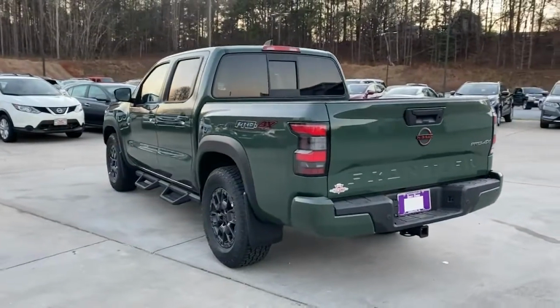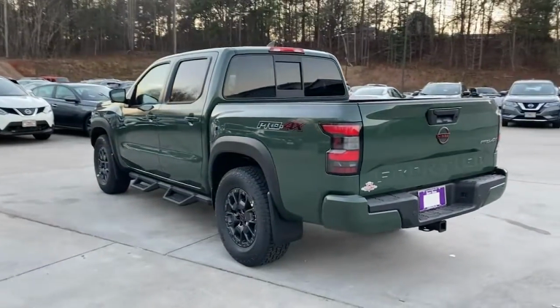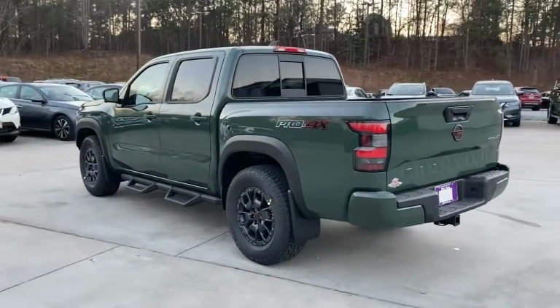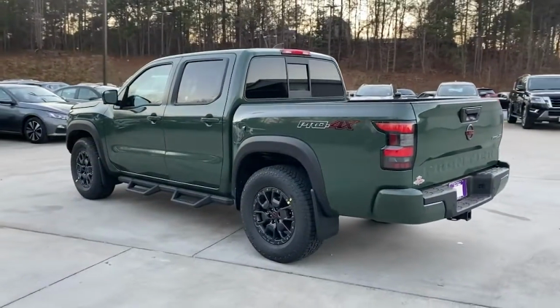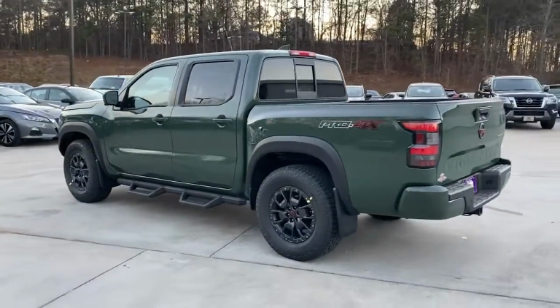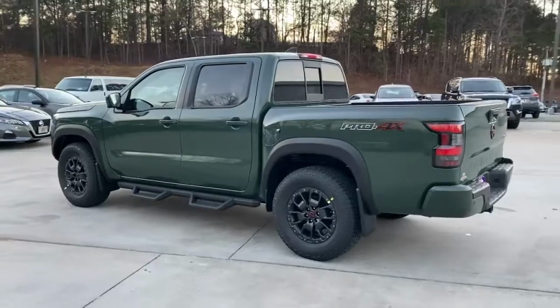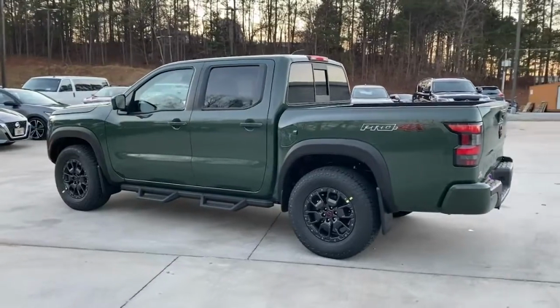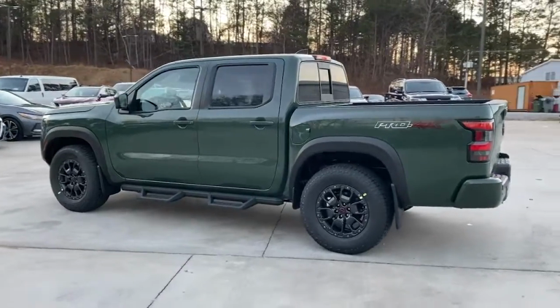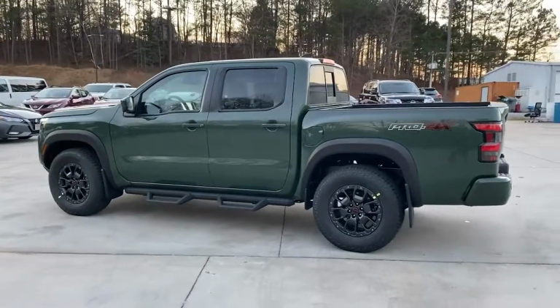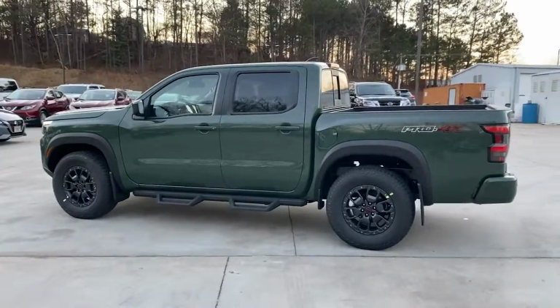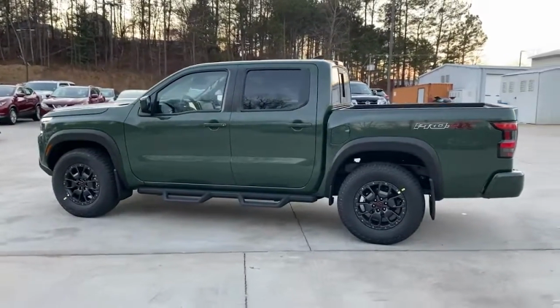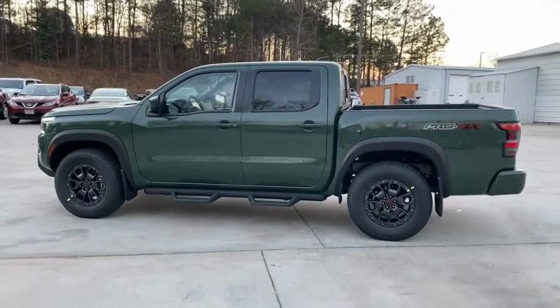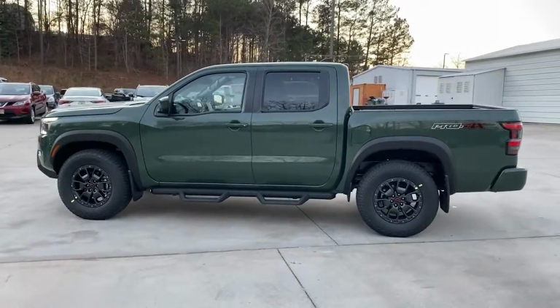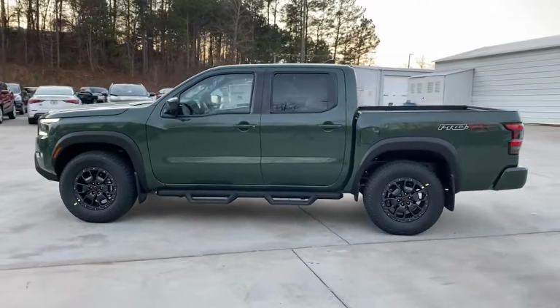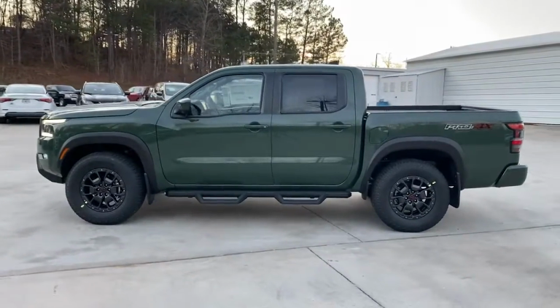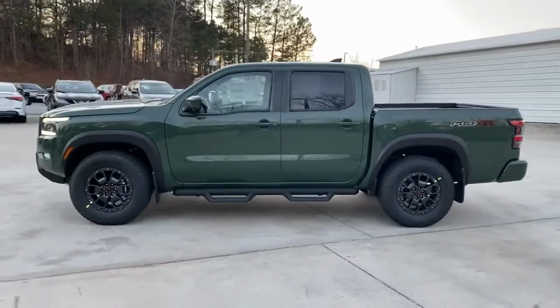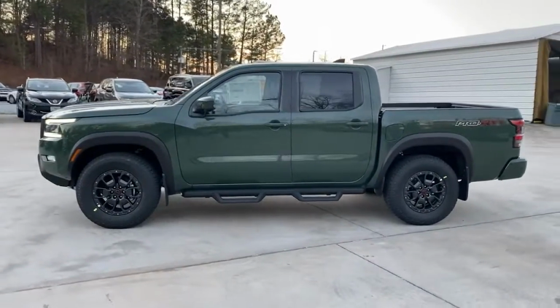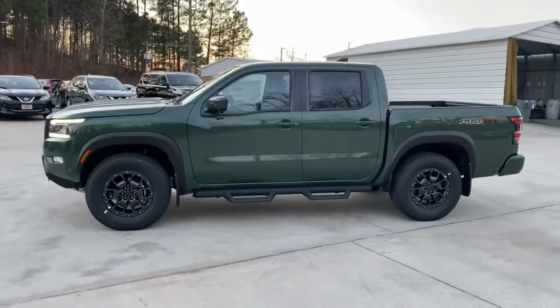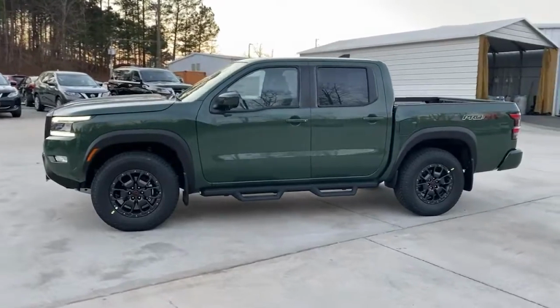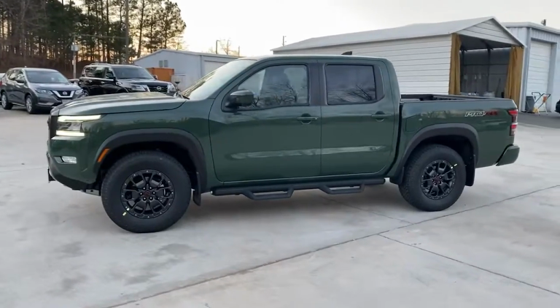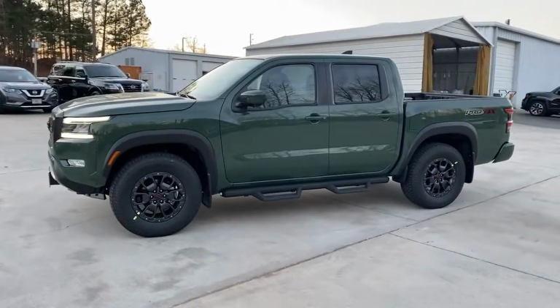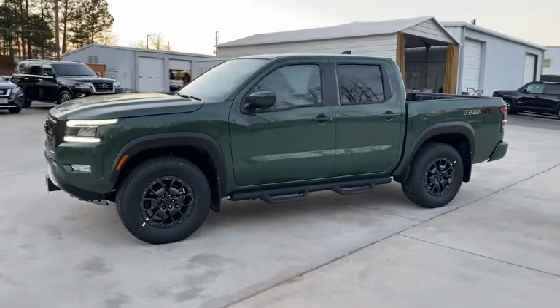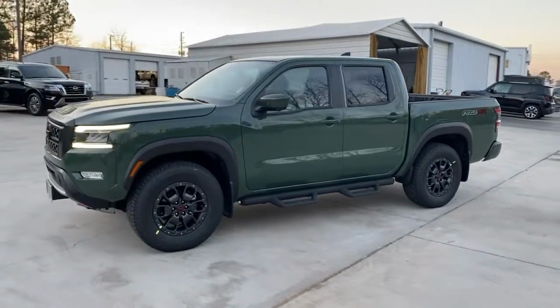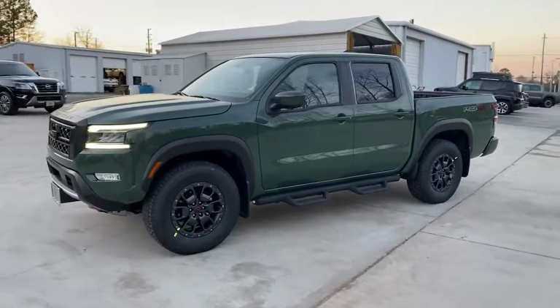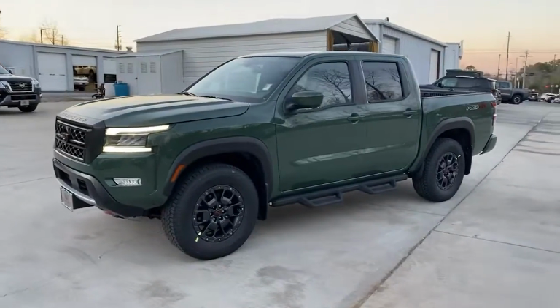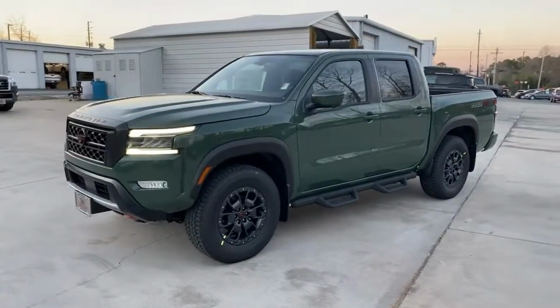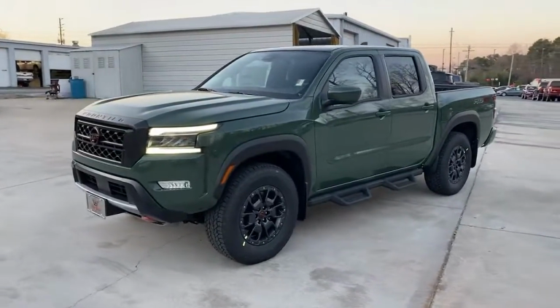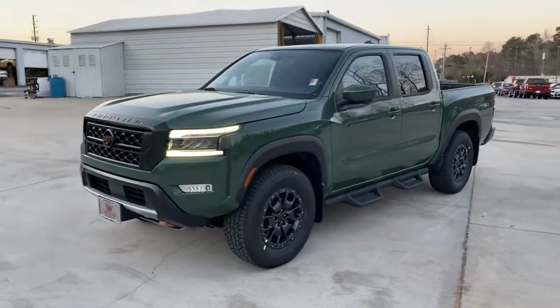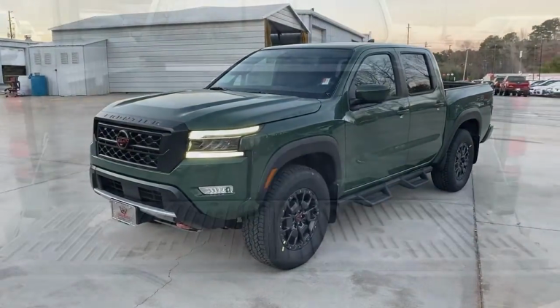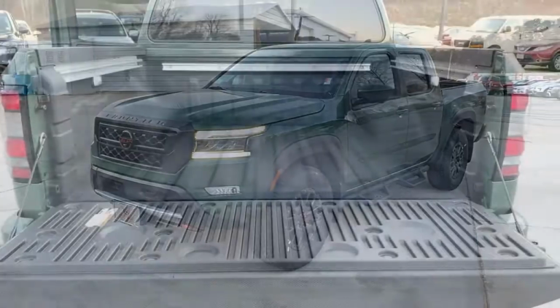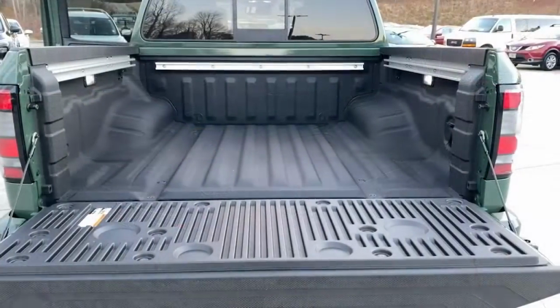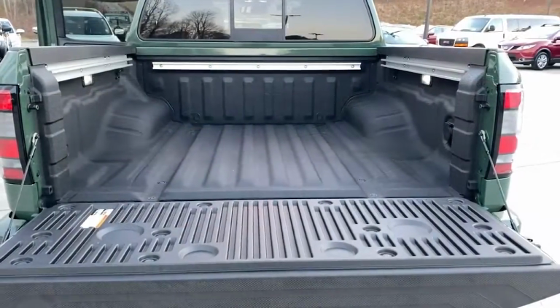Keyless entry, navigation system, four-wheel drive, fog lamps, keyless start, satellite radio, backup camera, aluminum wheels, steering wheel audio controls, multi-zone AC.